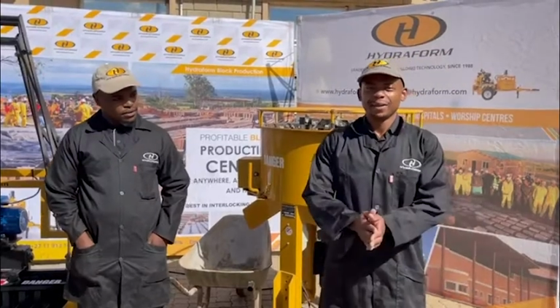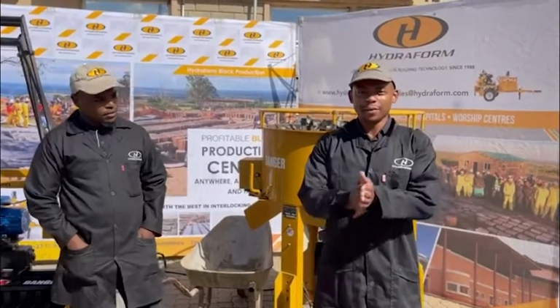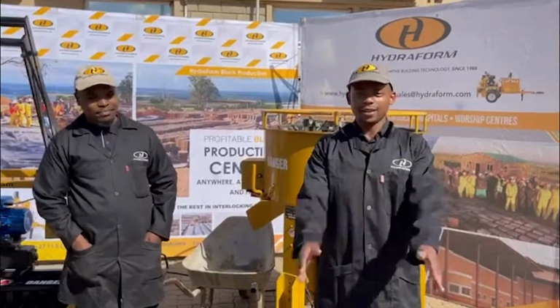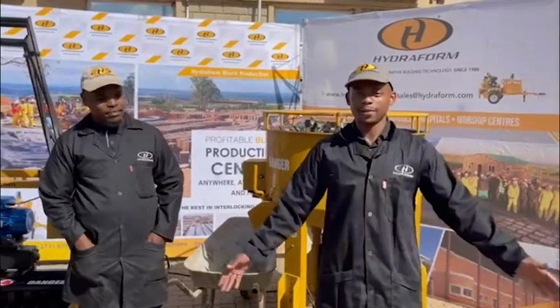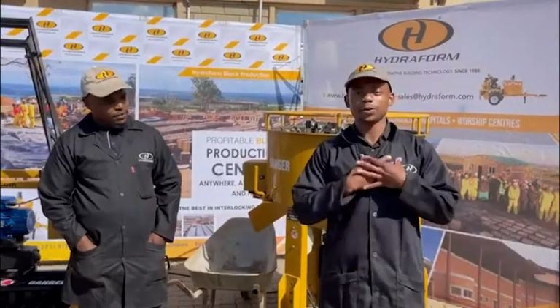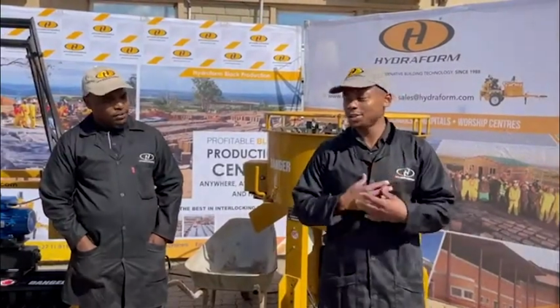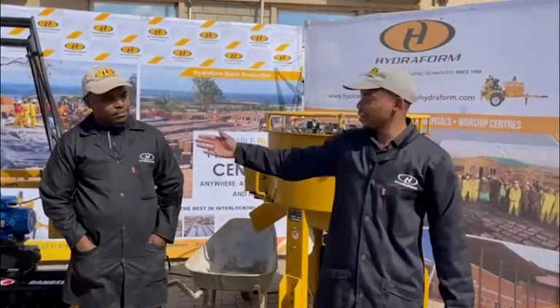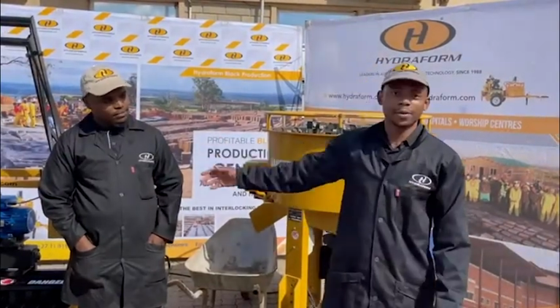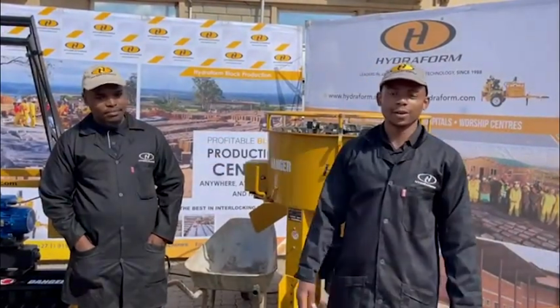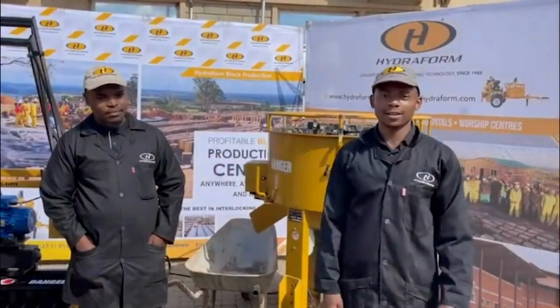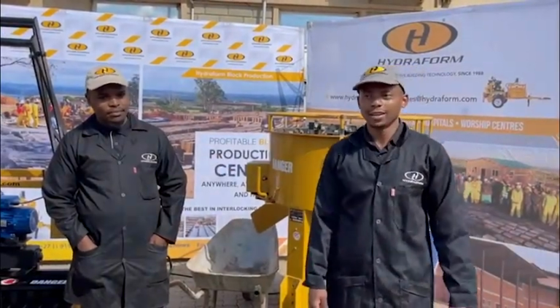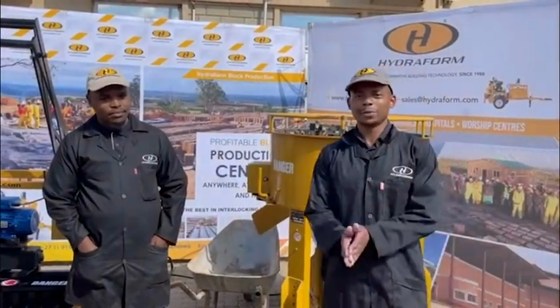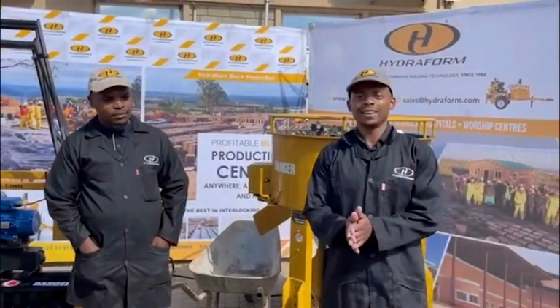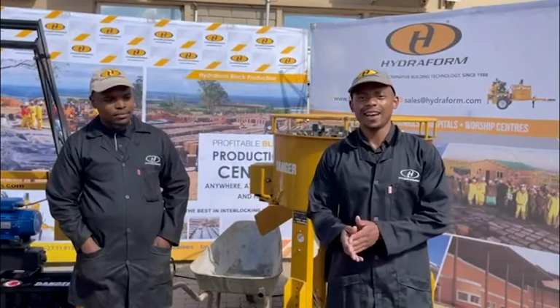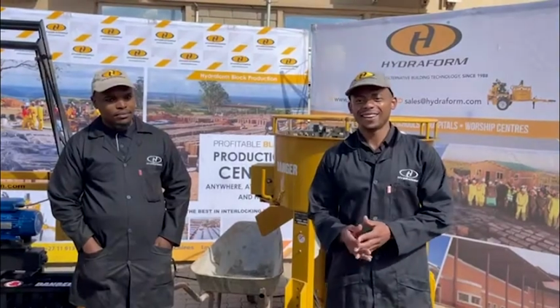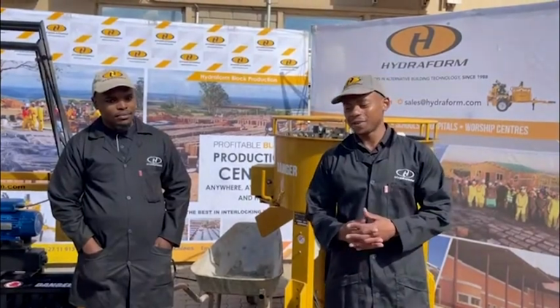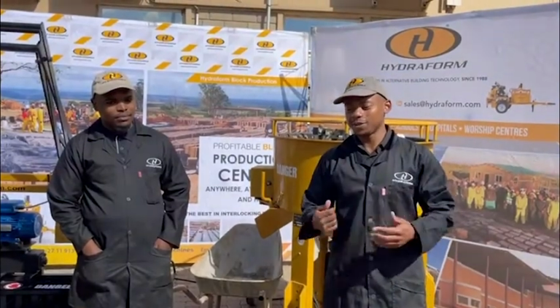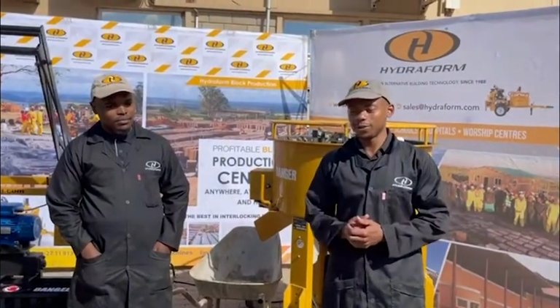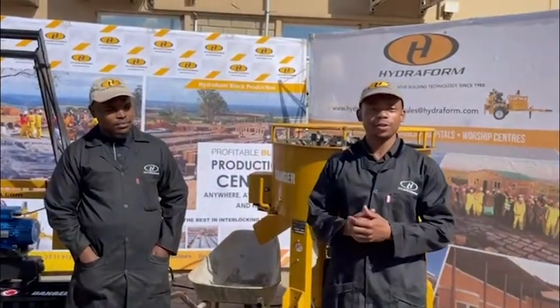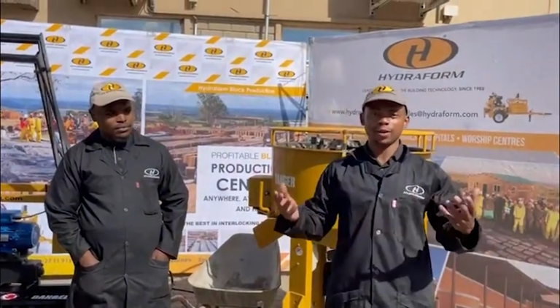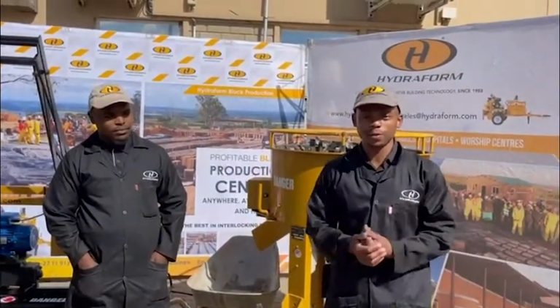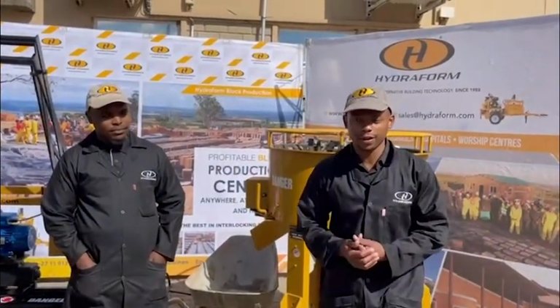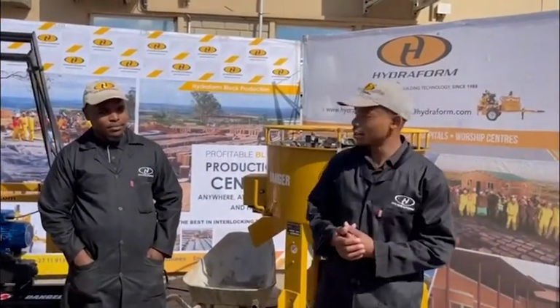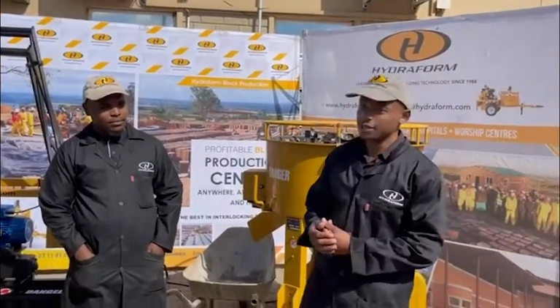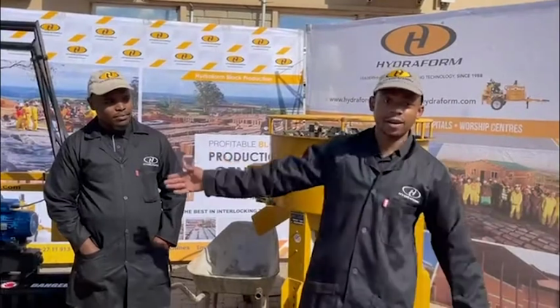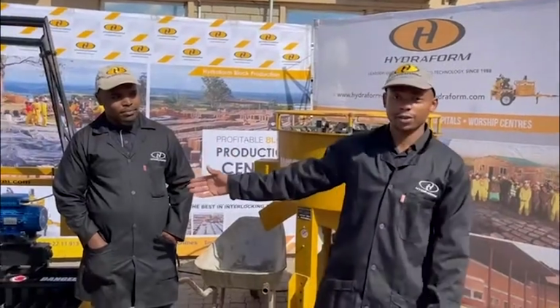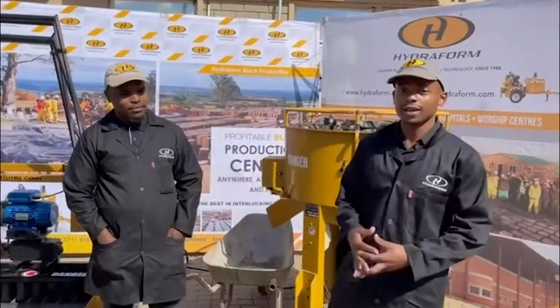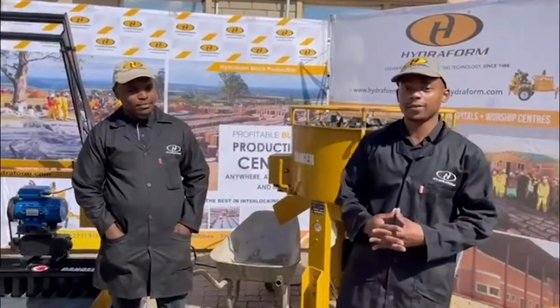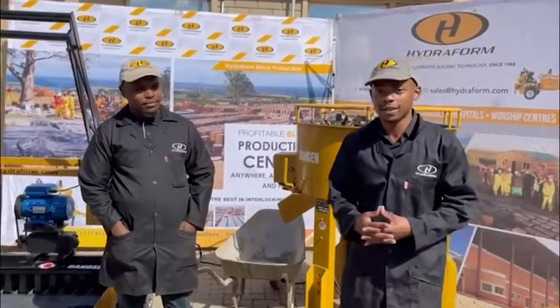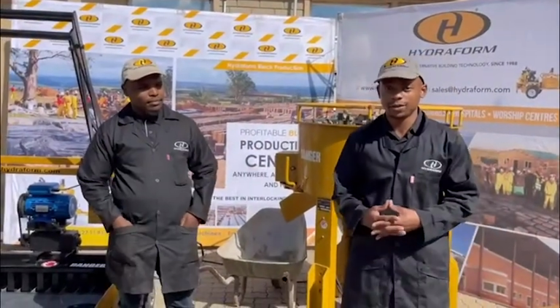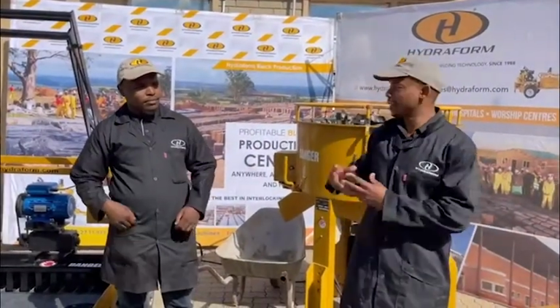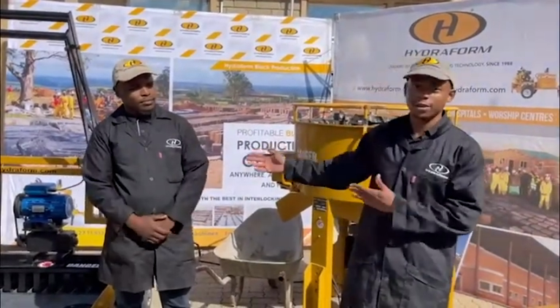Good morning everyone, my name is Sean Mahashi. I'm here with Nkosi Nati Ntakuende and we're here to show you the new product range that we've launched, which is the VLM electric single phase machine. Nati will tell you a little bit more about that.